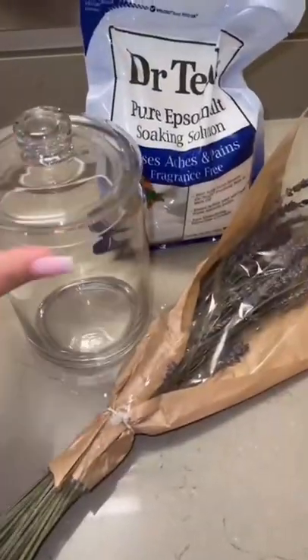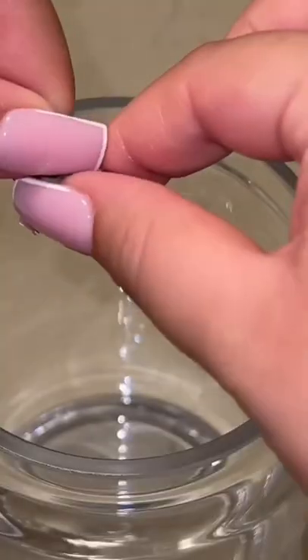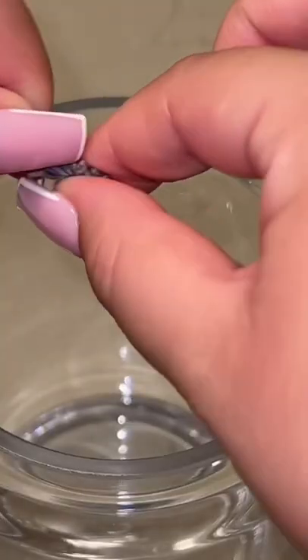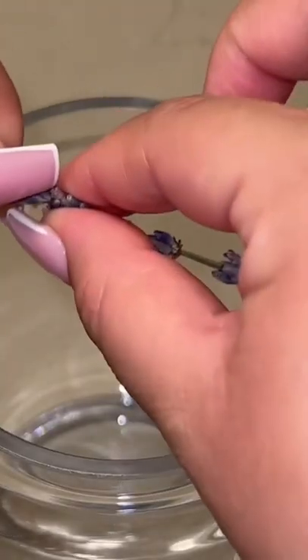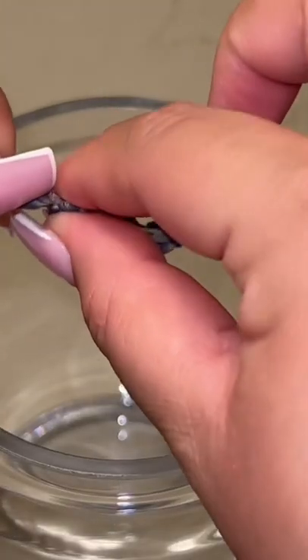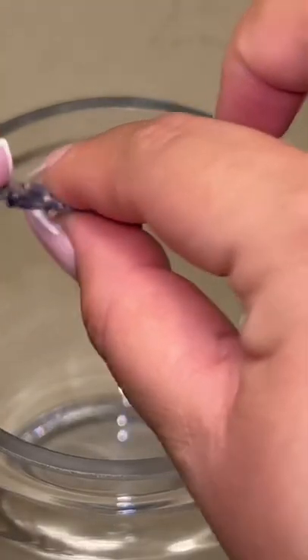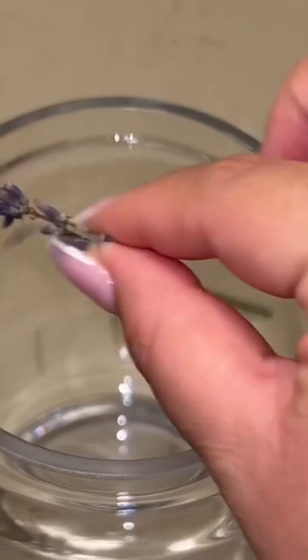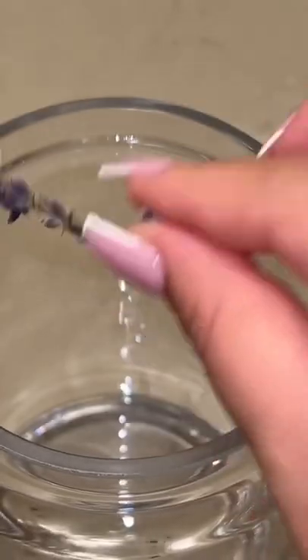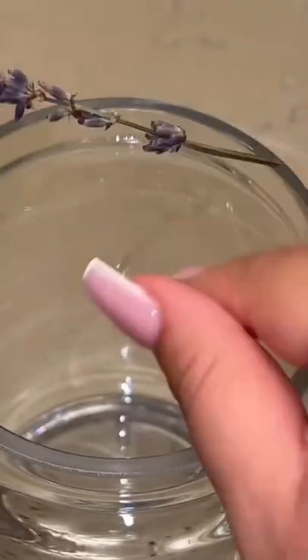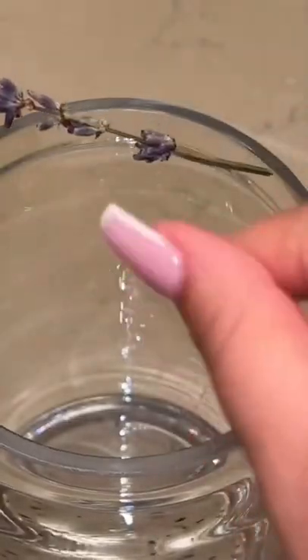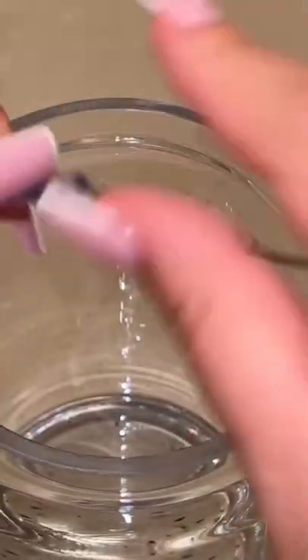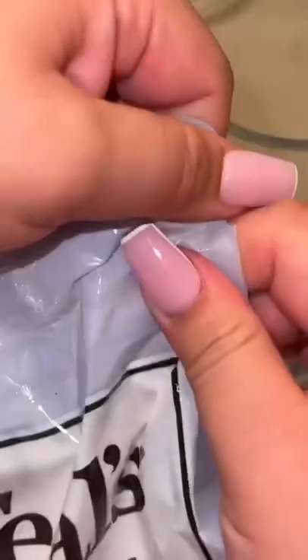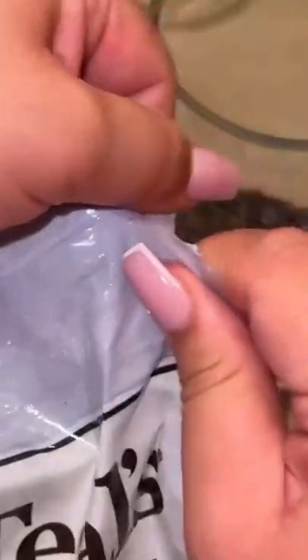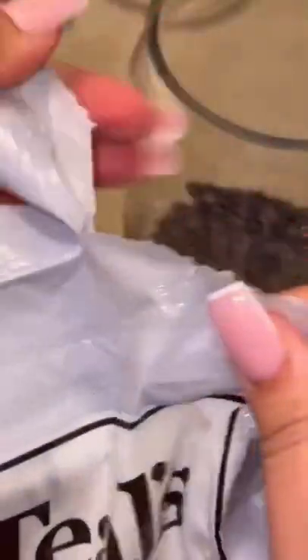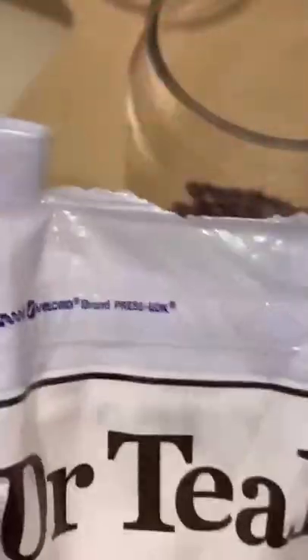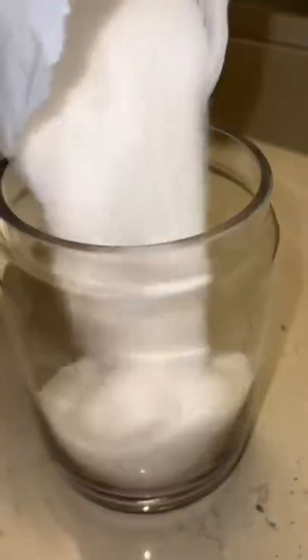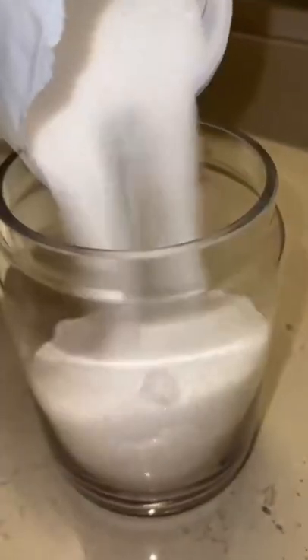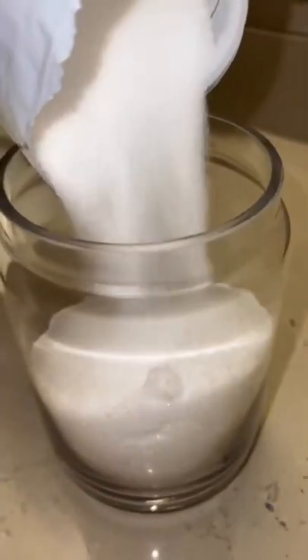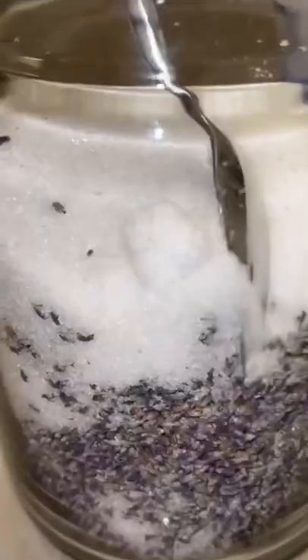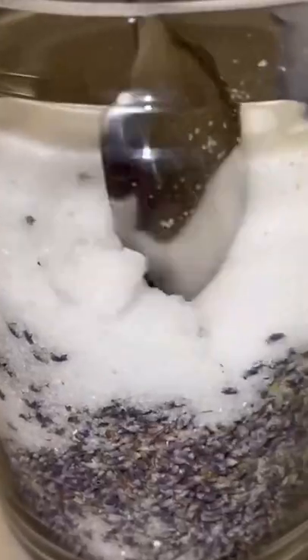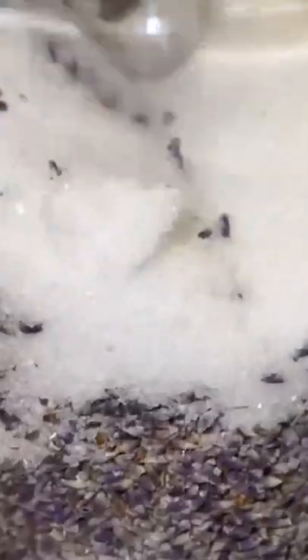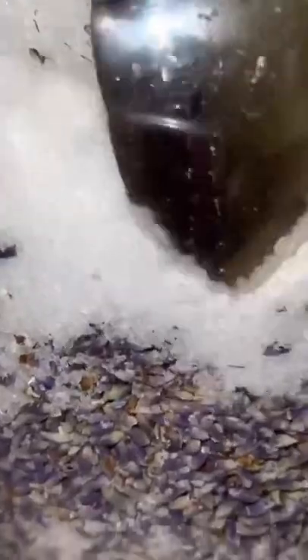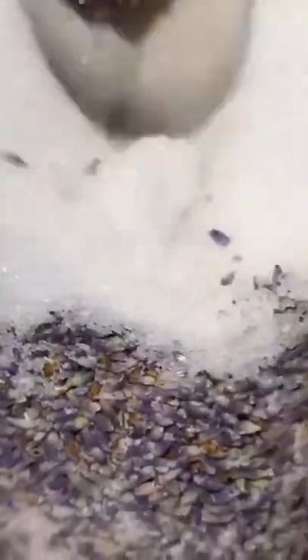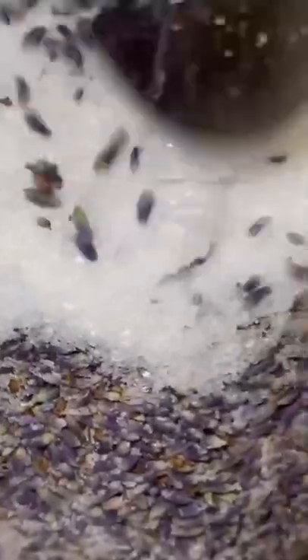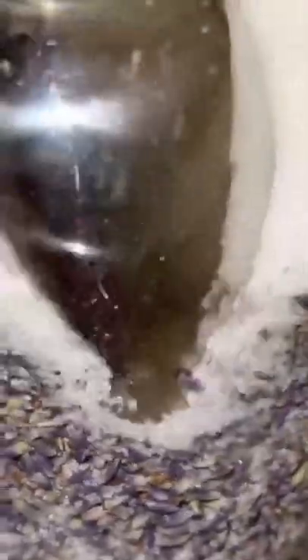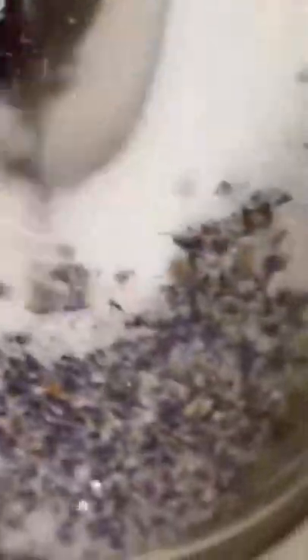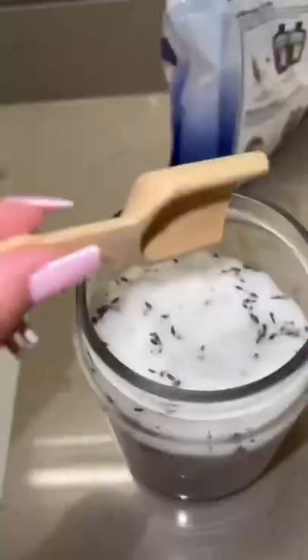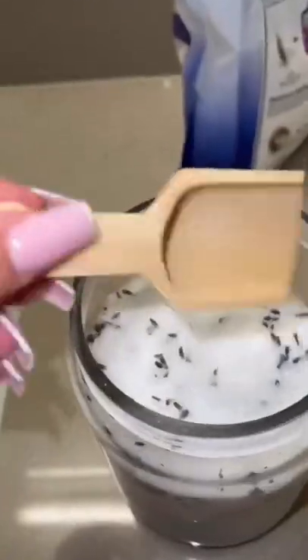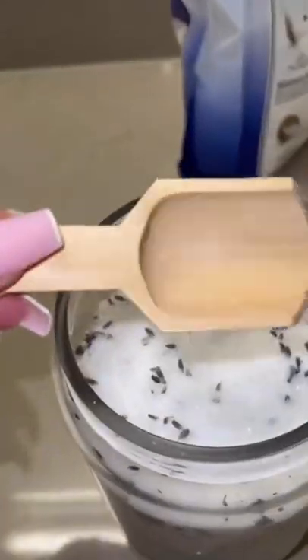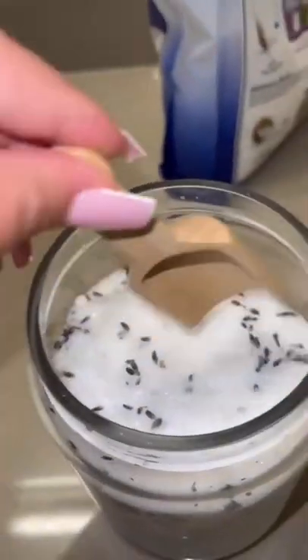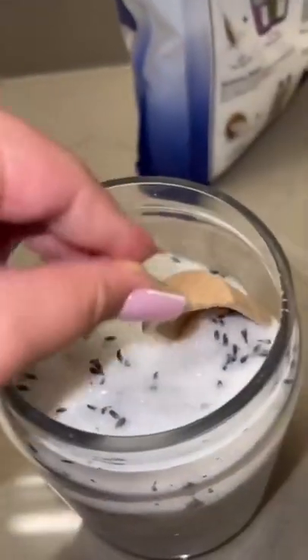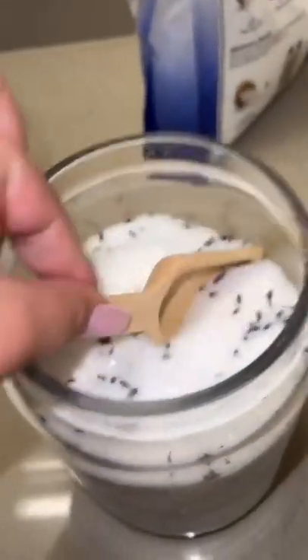I'm just taking the dried lavender and putting it into the bowl. I'm gonna start mixing it and top it off with this cute wooden spoon.